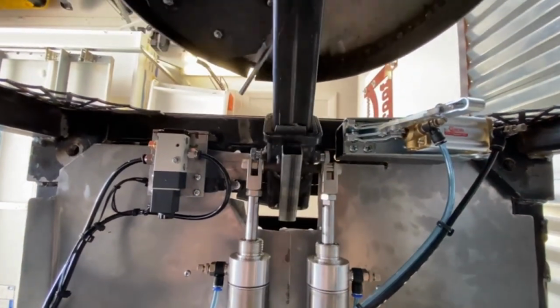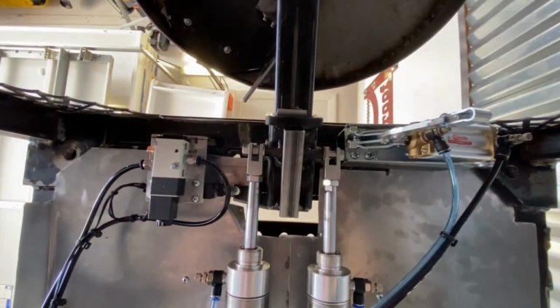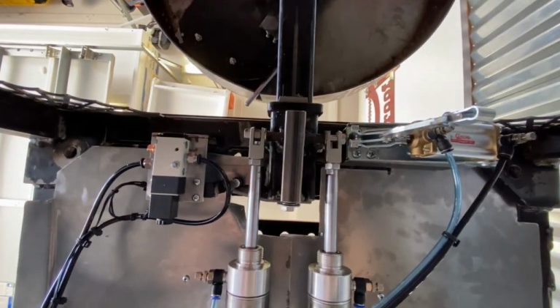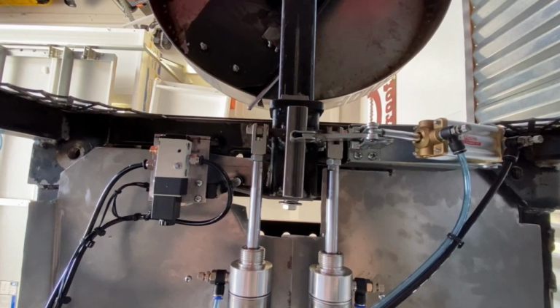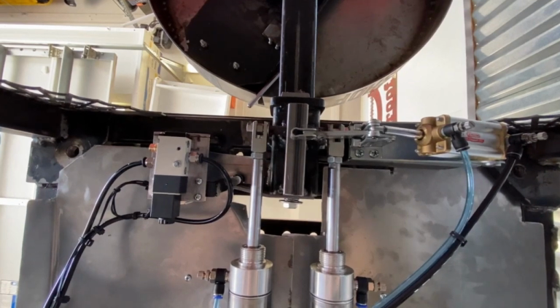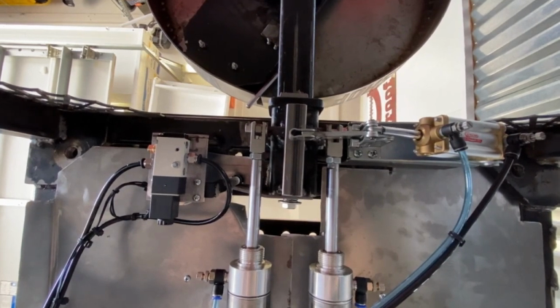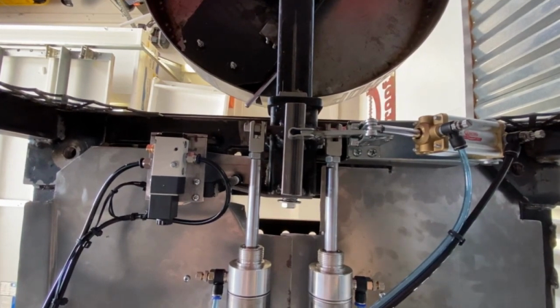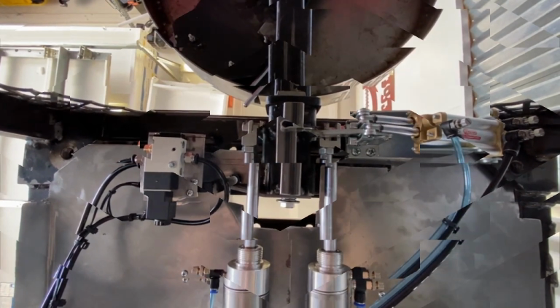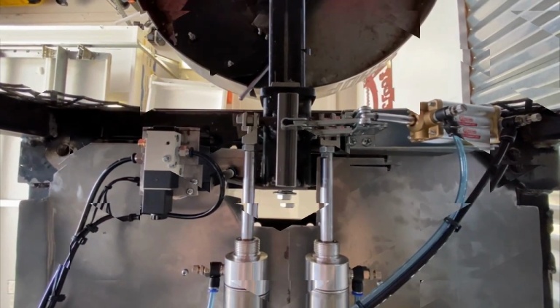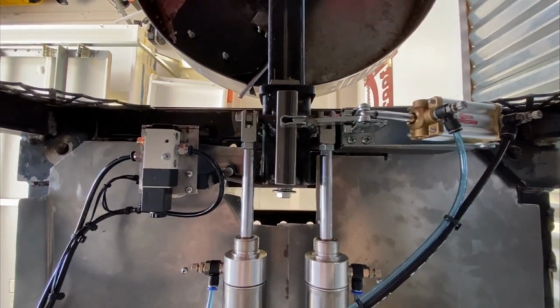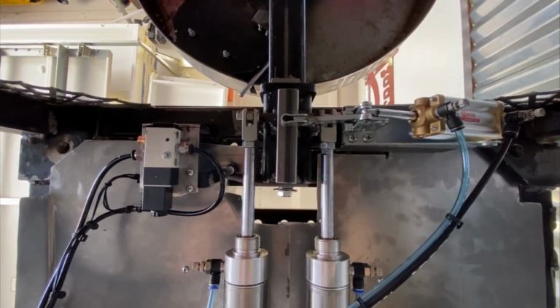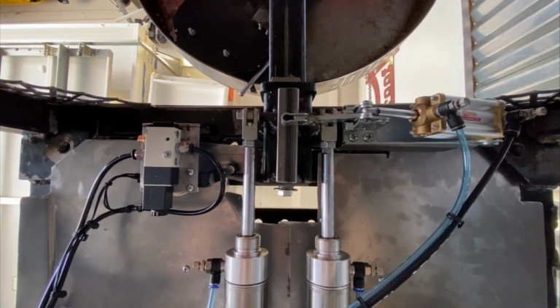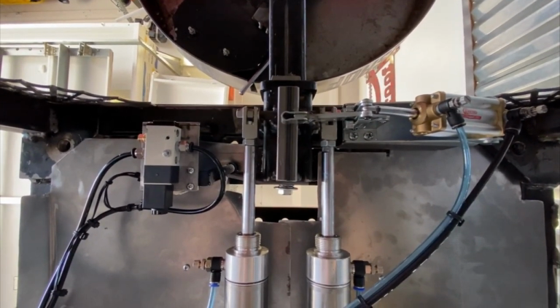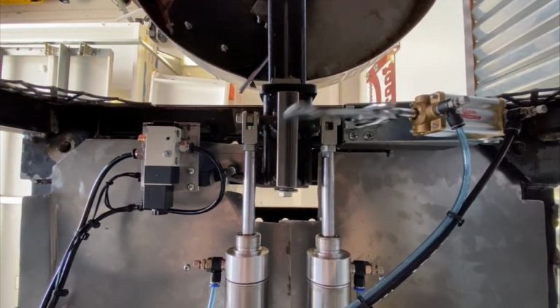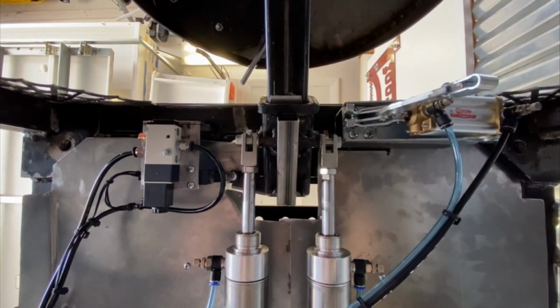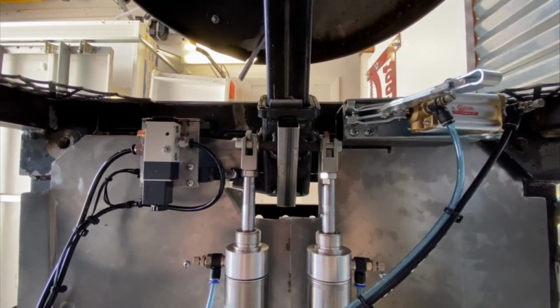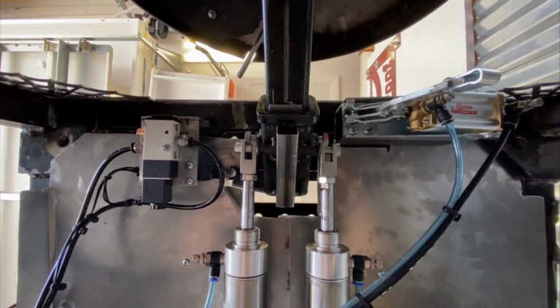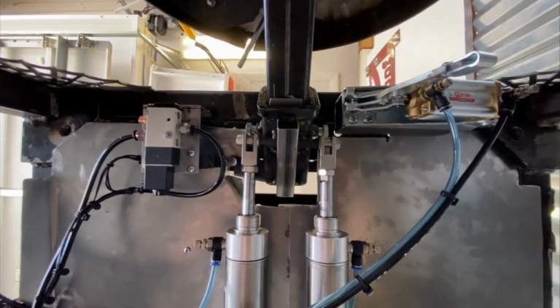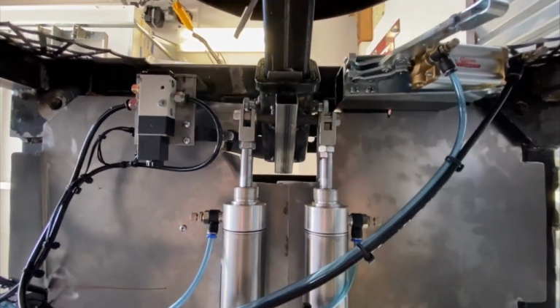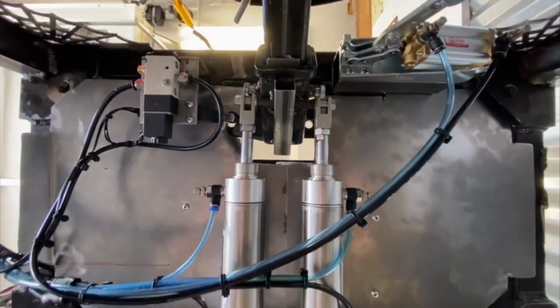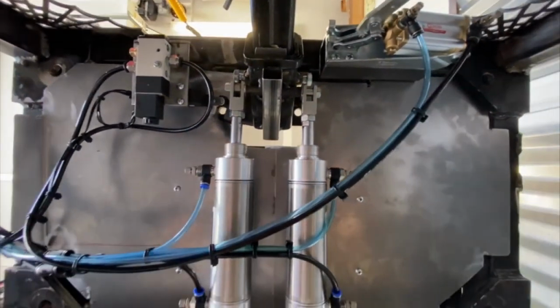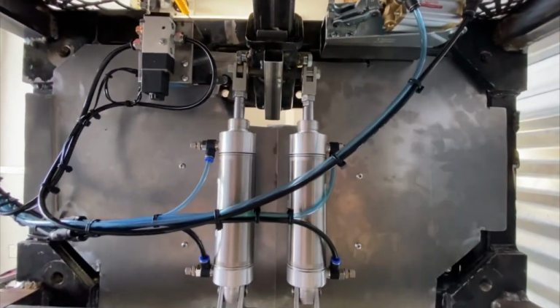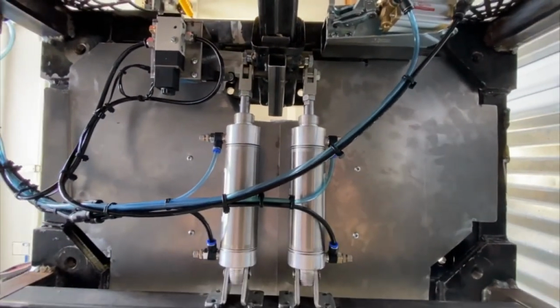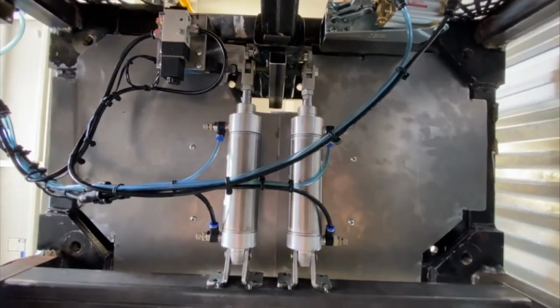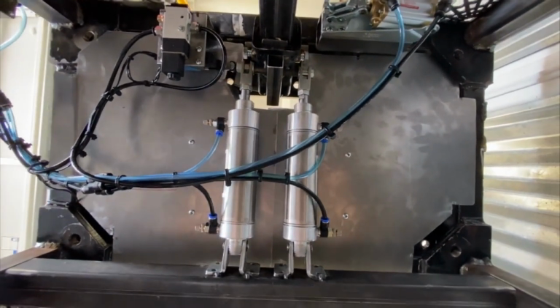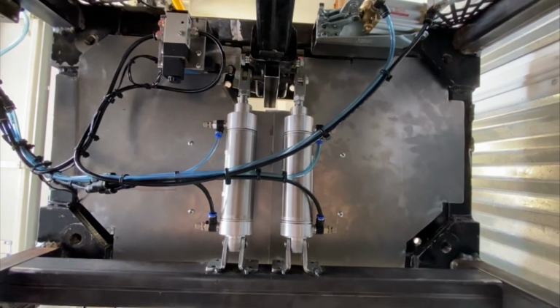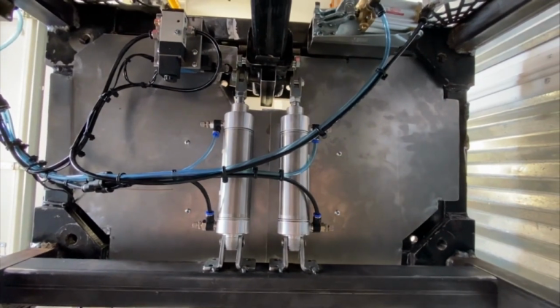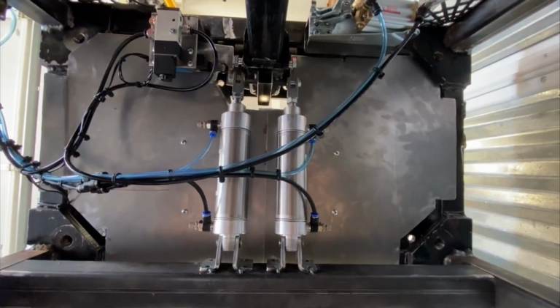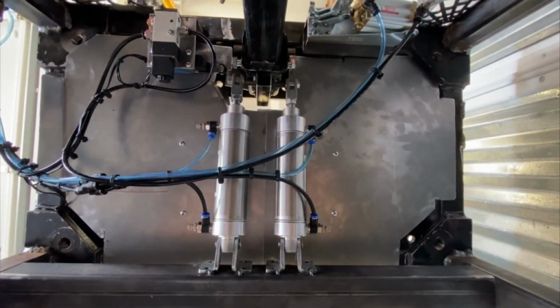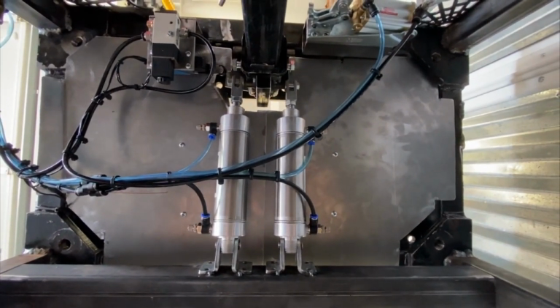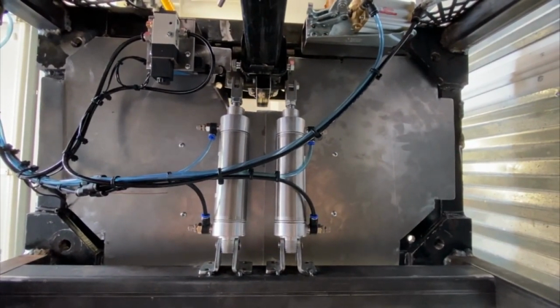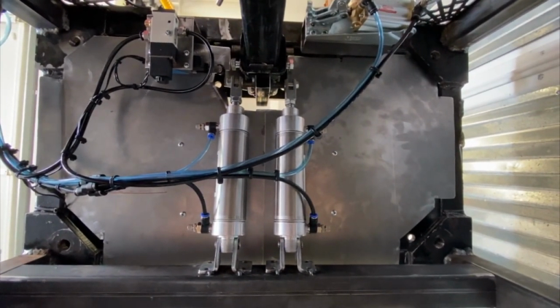You'll see a Destaco-type toggle clamp on the right once the table comes up. Because the cylinders I had were a little undersized — I used what I had in the shop — I had a little bounce when I leaned on the table. So I took a Destaco toggle clamp and used it to lock the table in place.